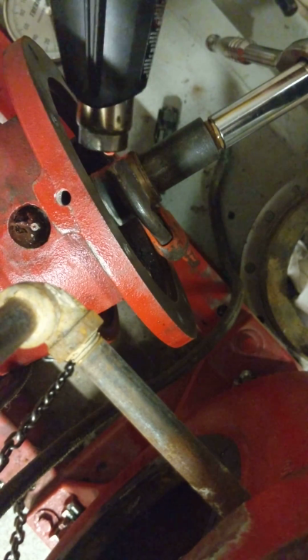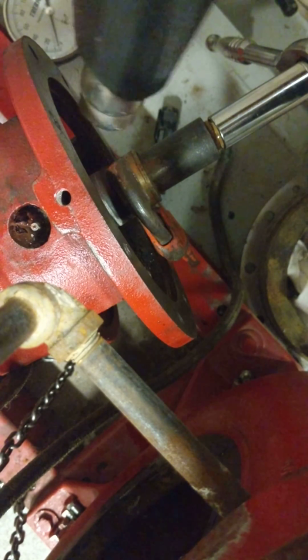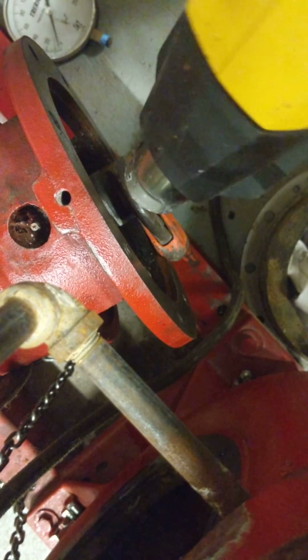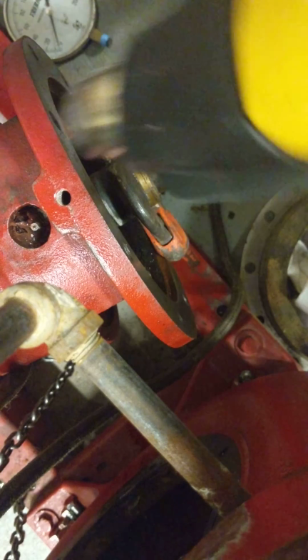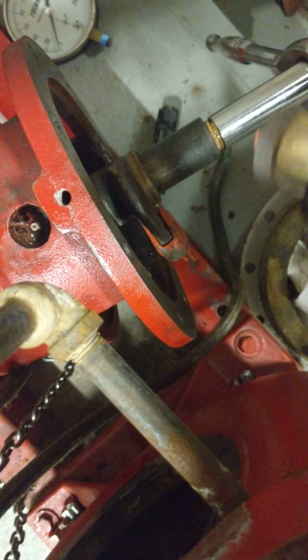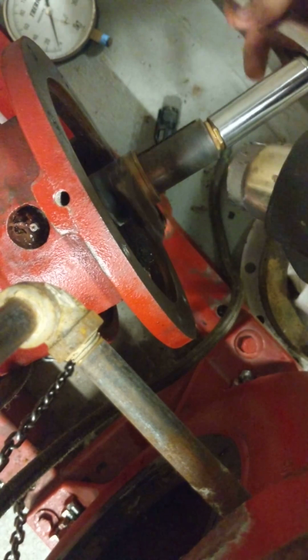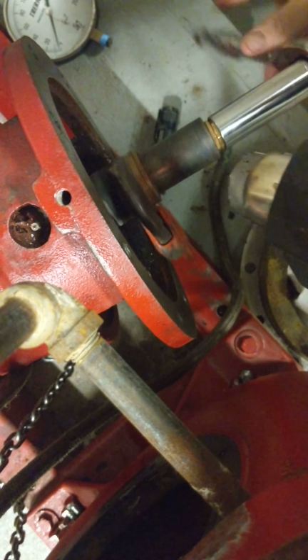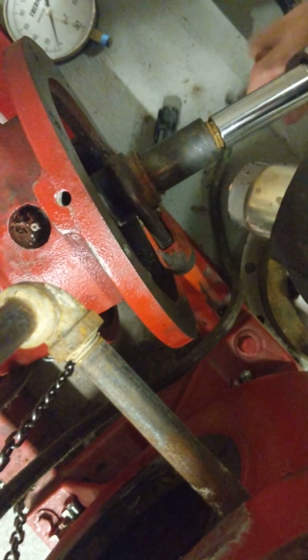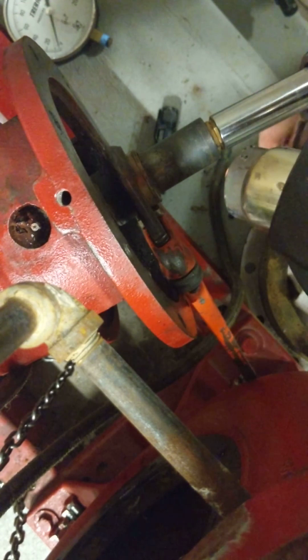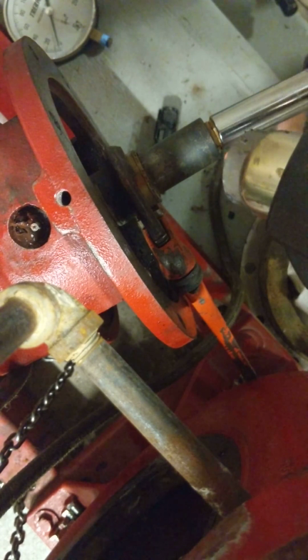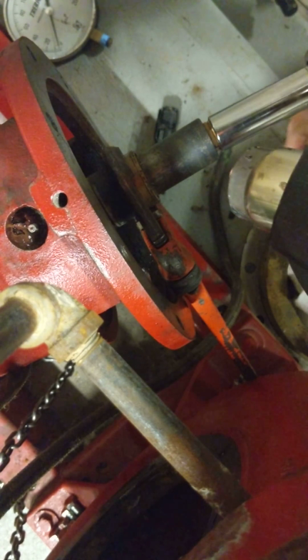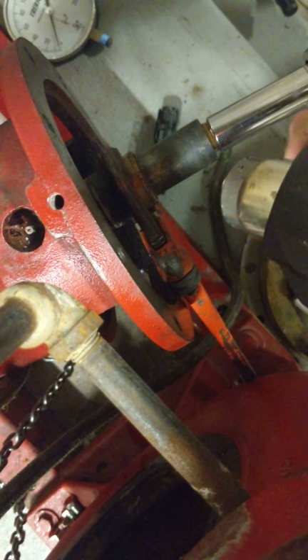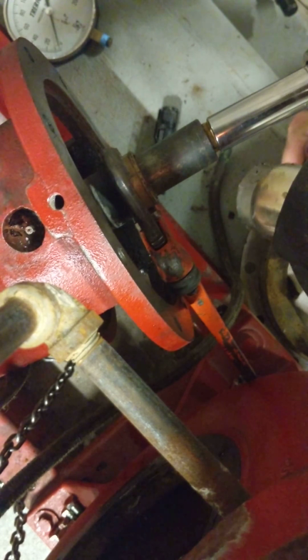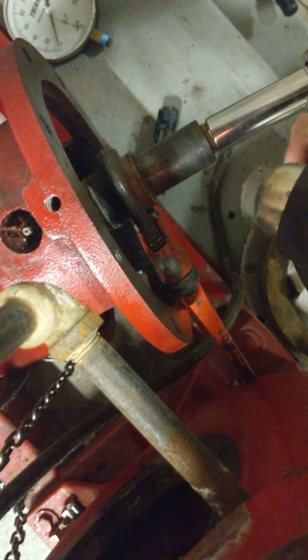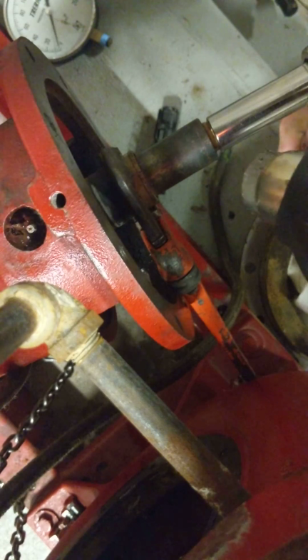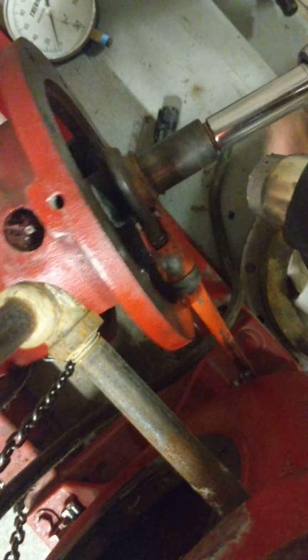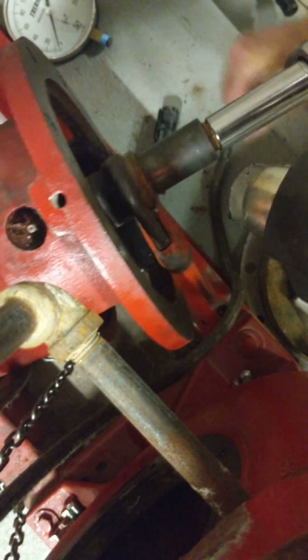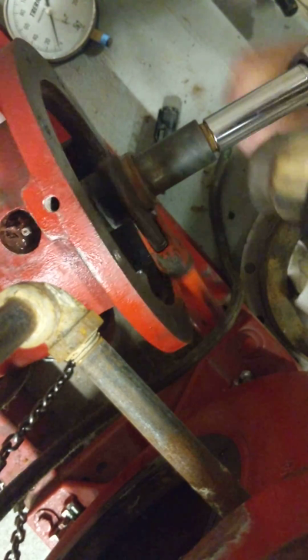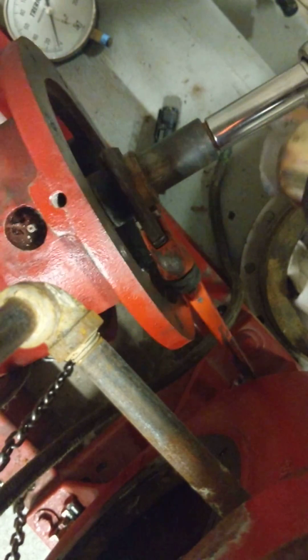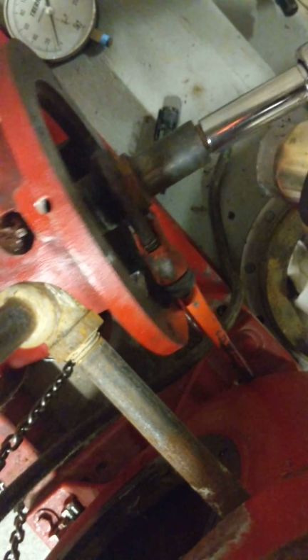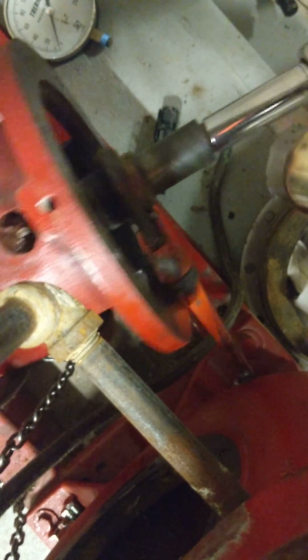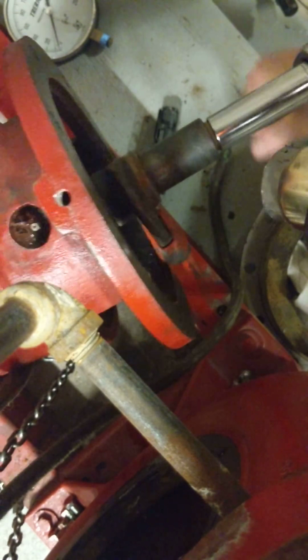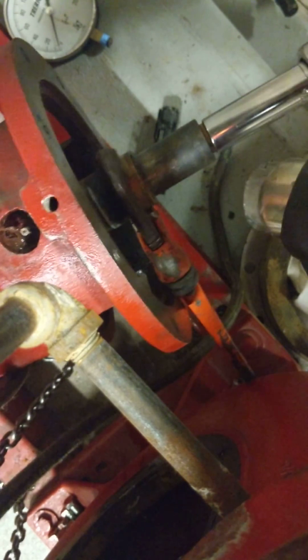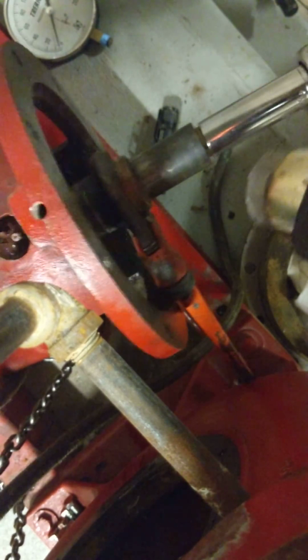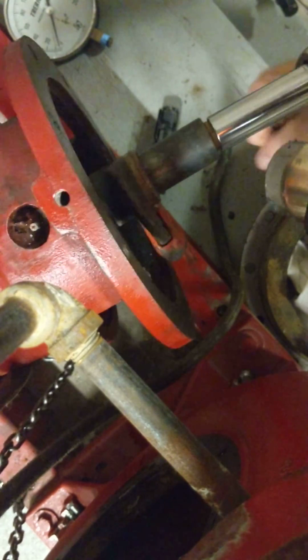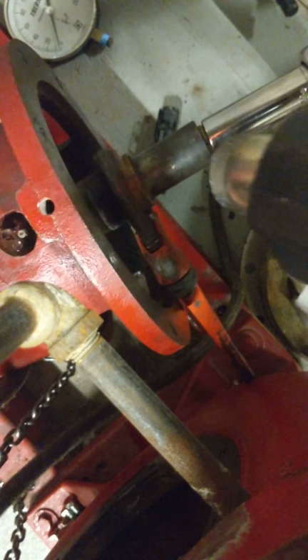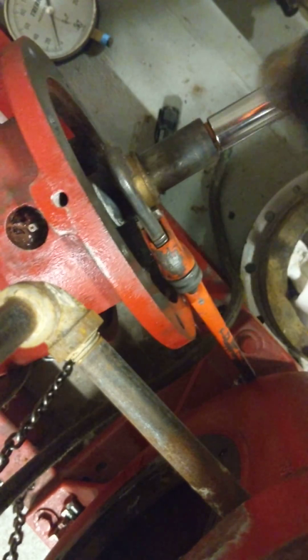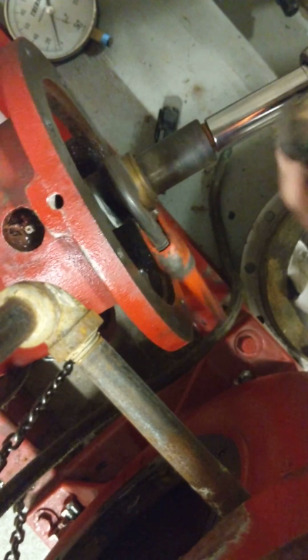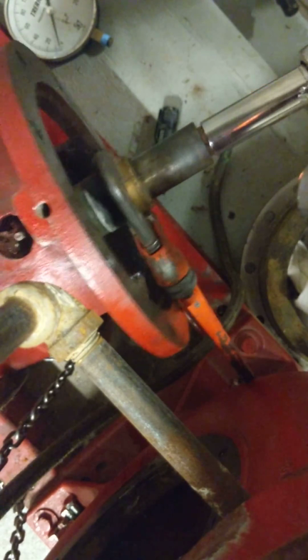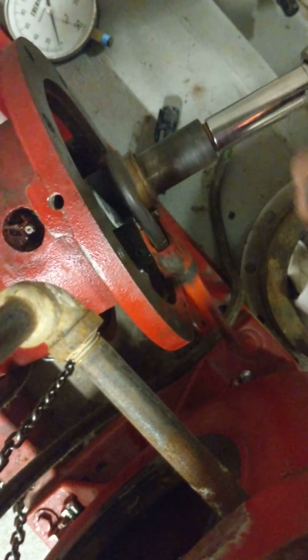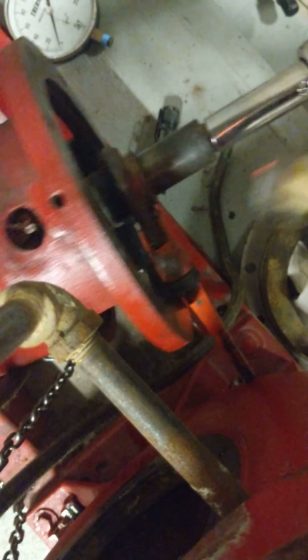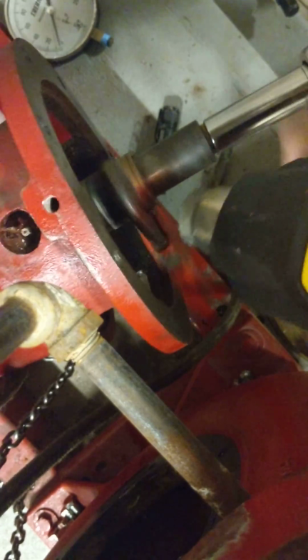It doesn't take much. I use my socket set here and just kind of run the pipe wrench into it. And it seems to be working.